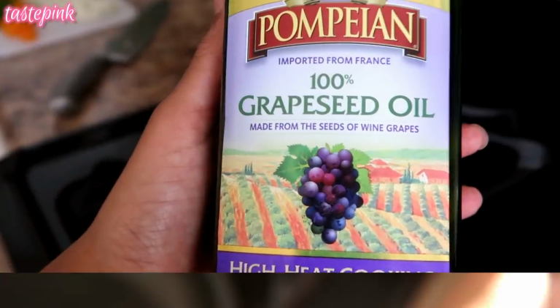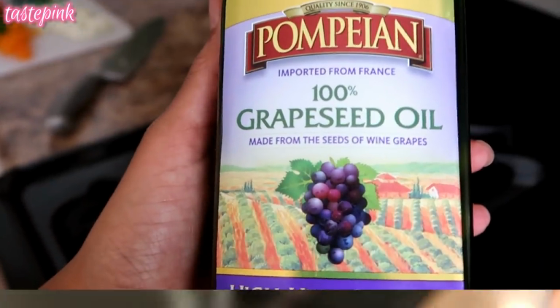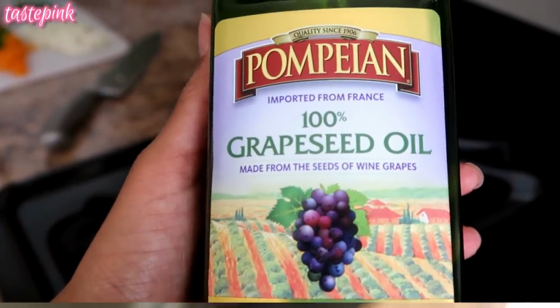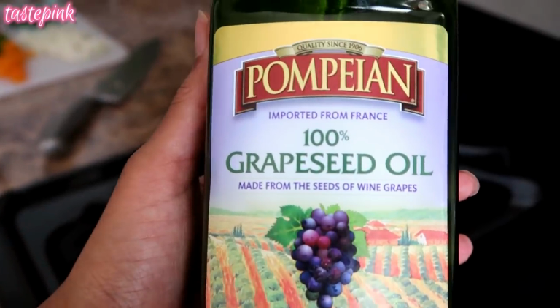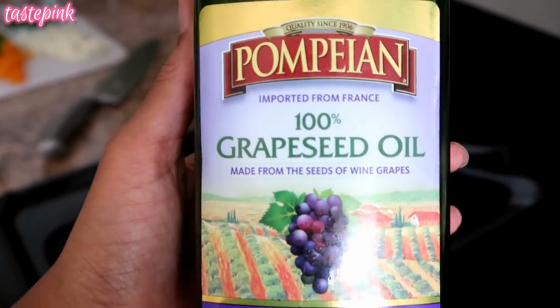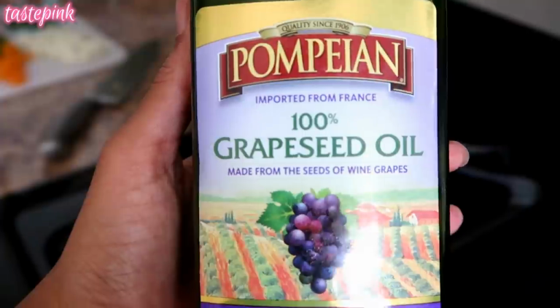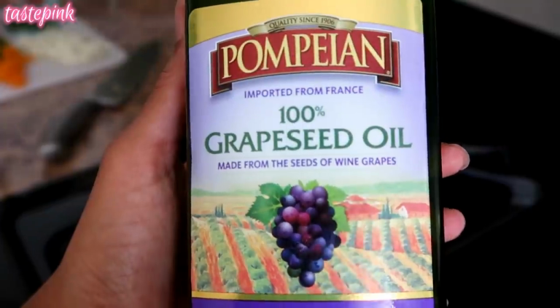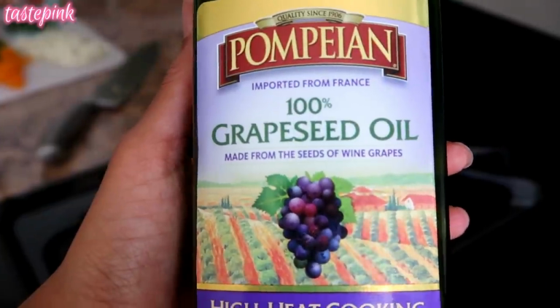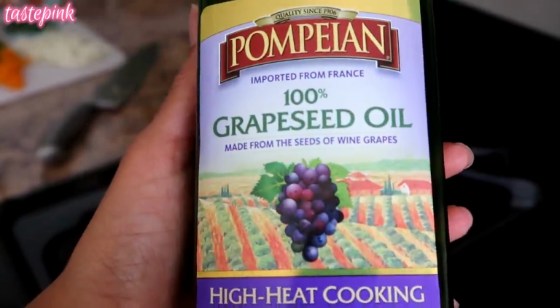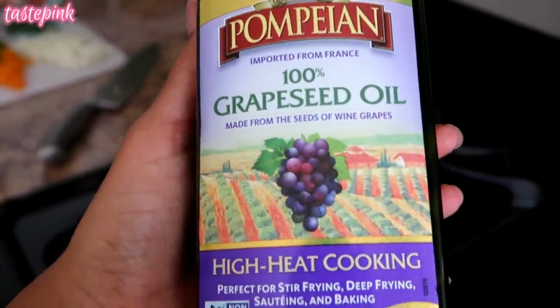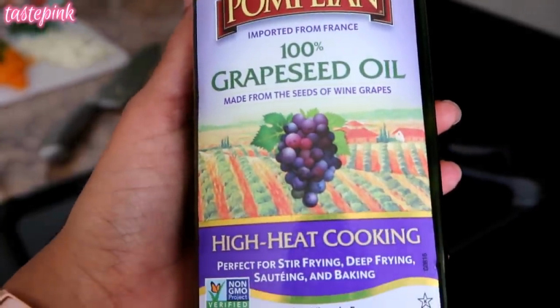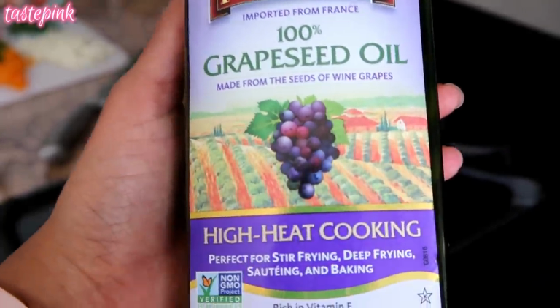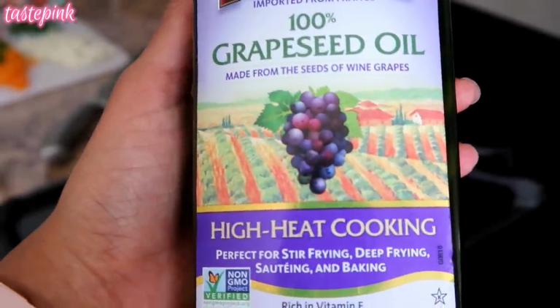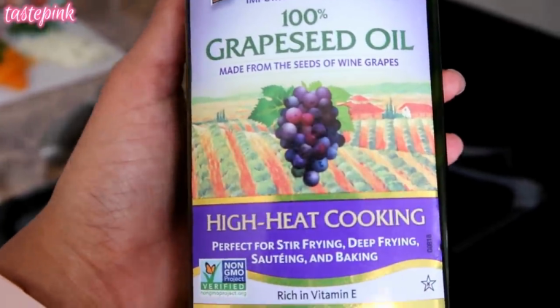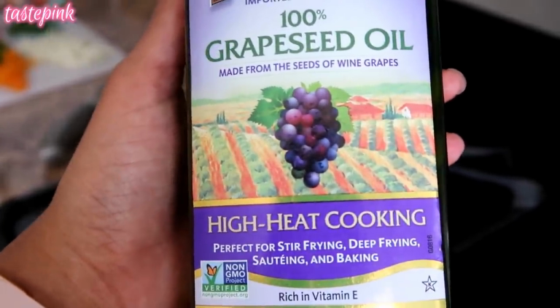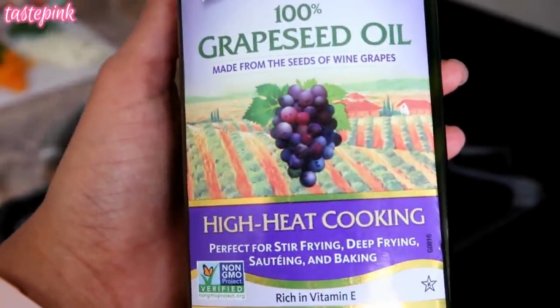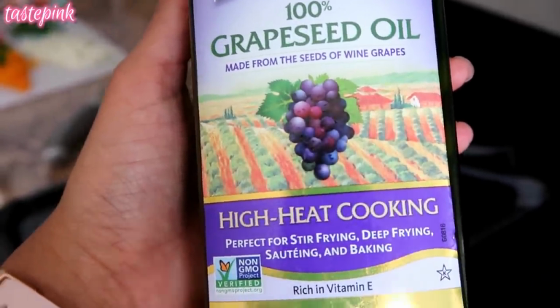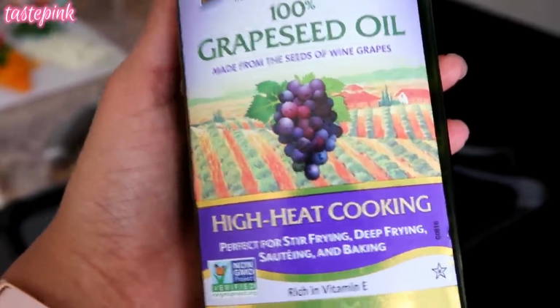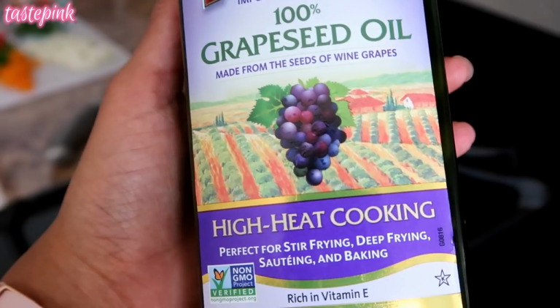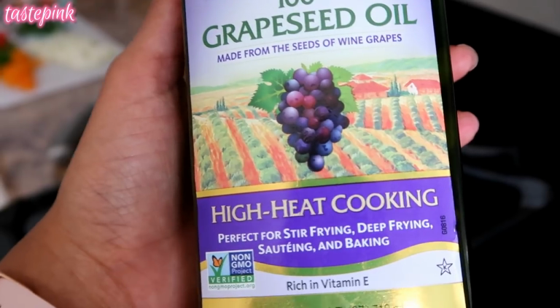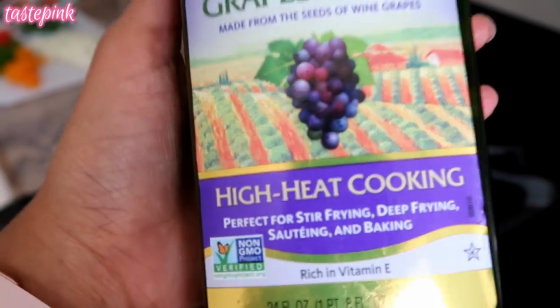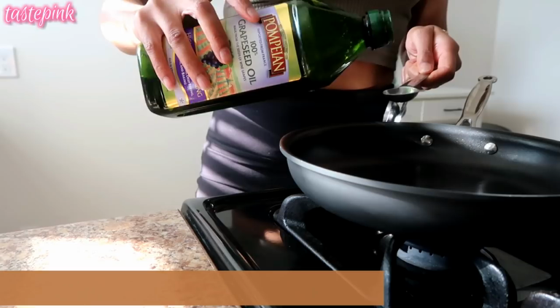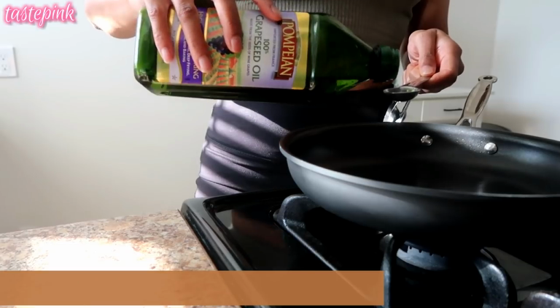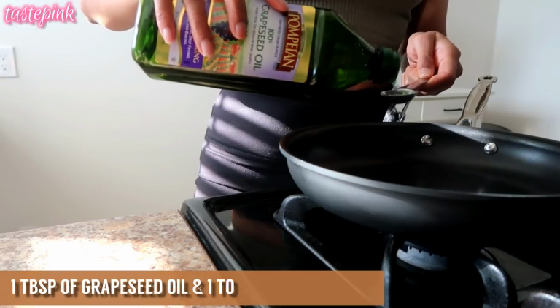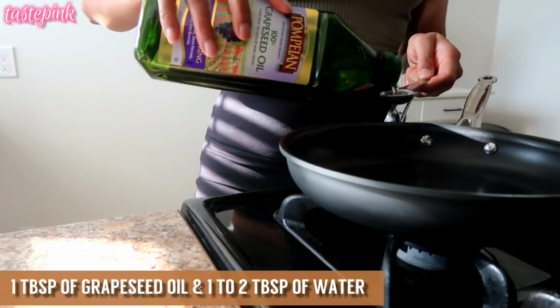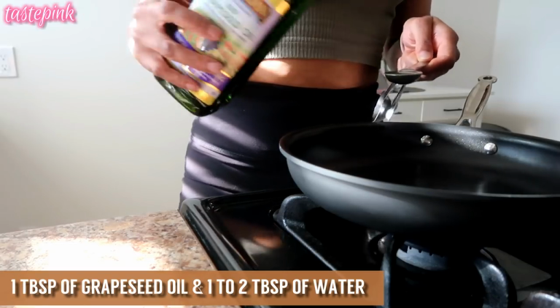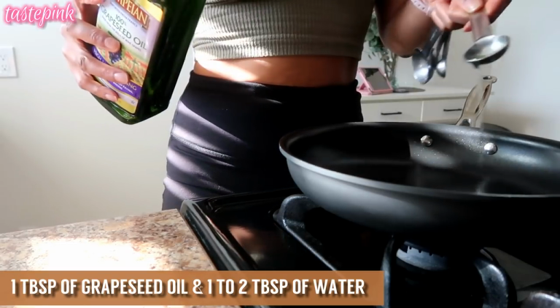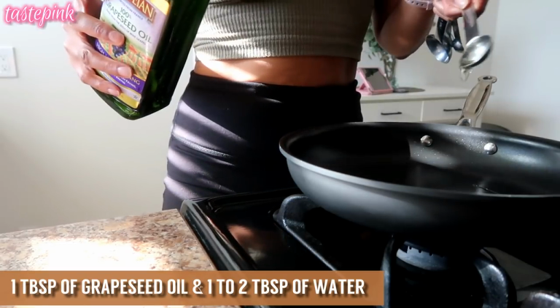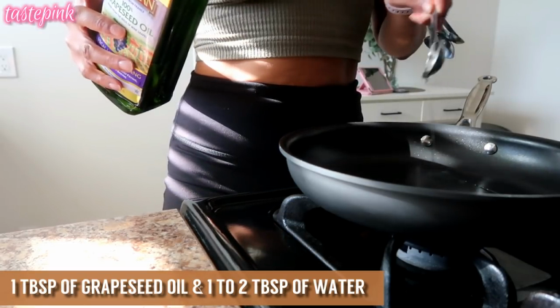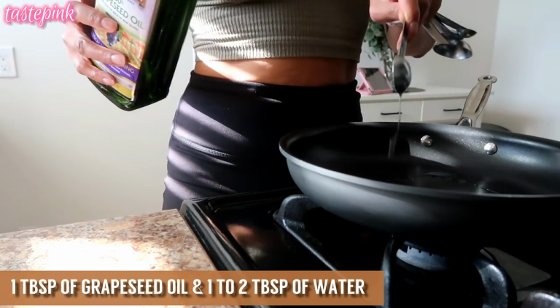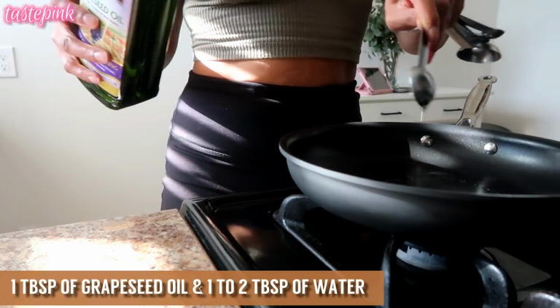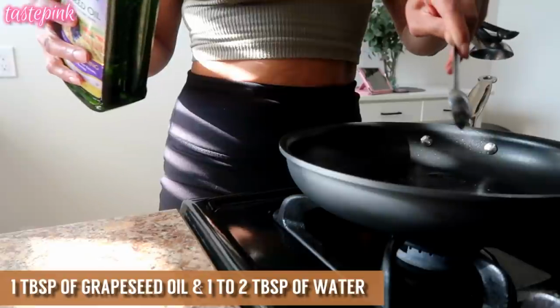To prepare my meatless fillets, I'm going to use 100% grapeseed oil. This is a high heat cooking oil so it doesn't alter the flavor at higher temperatures. Definitely make sure you use something like this or avocado oil — super bomb.